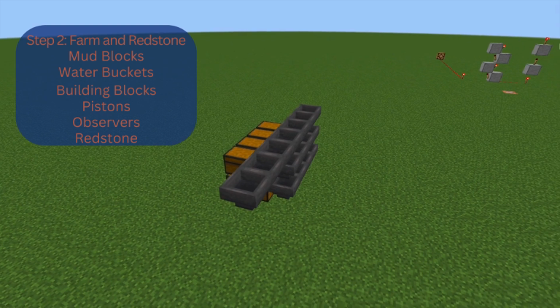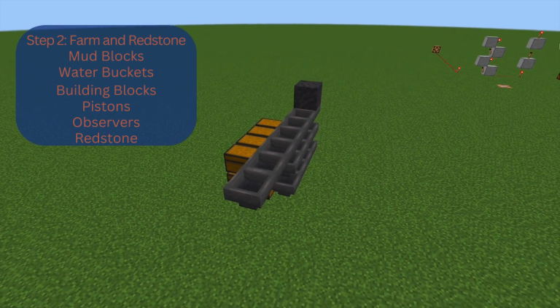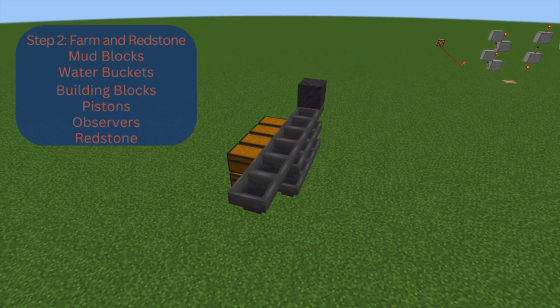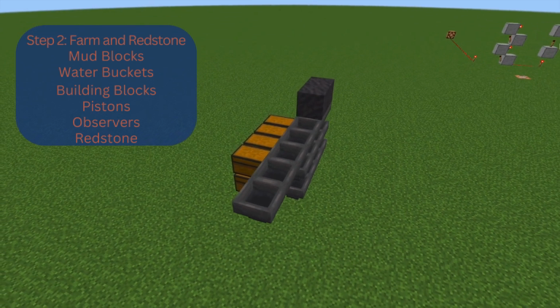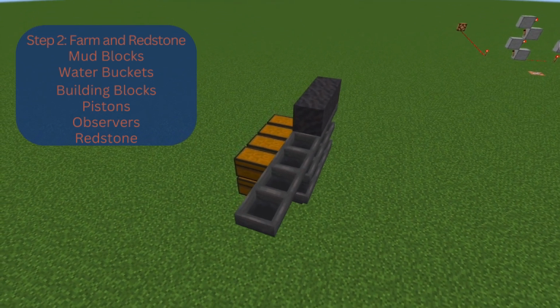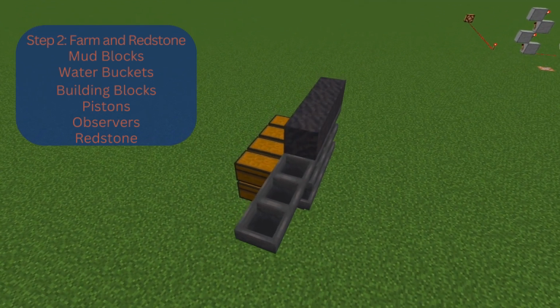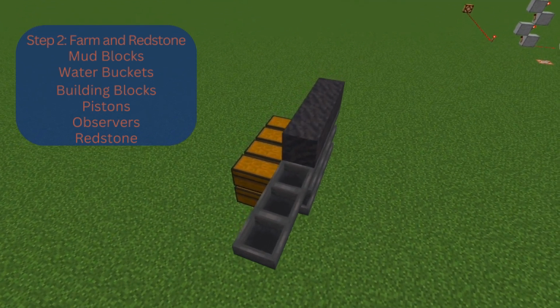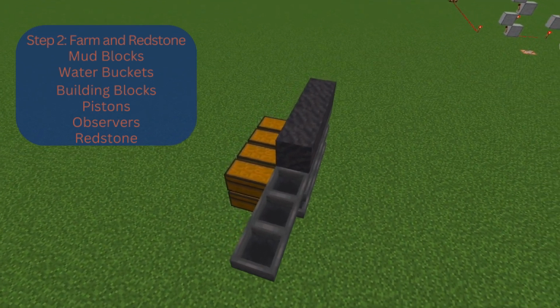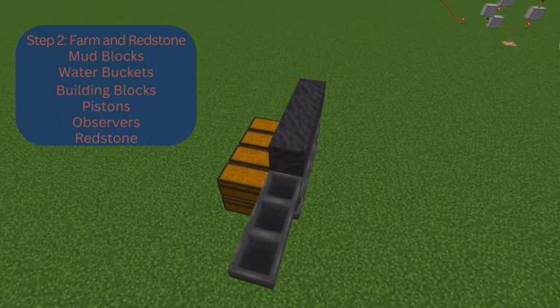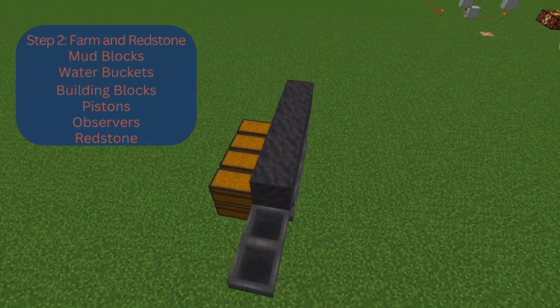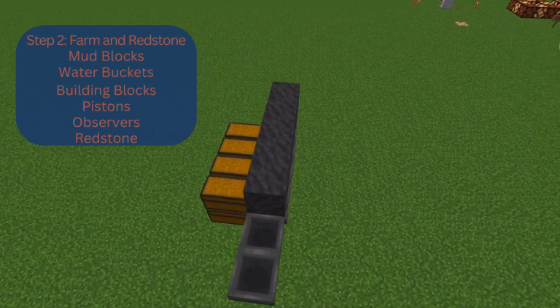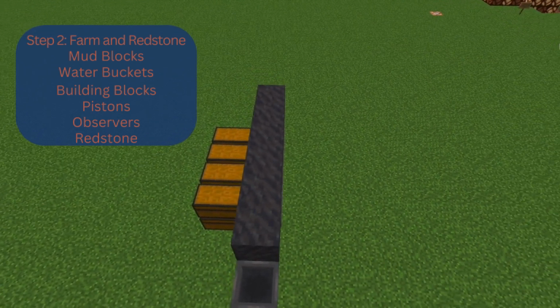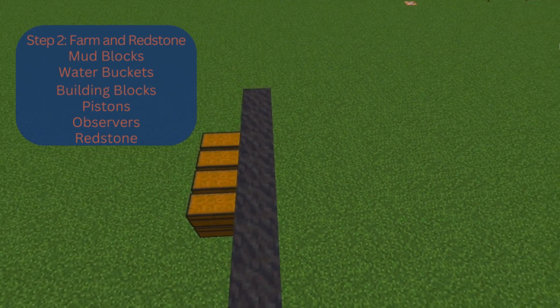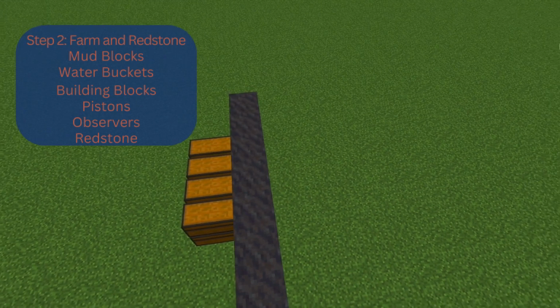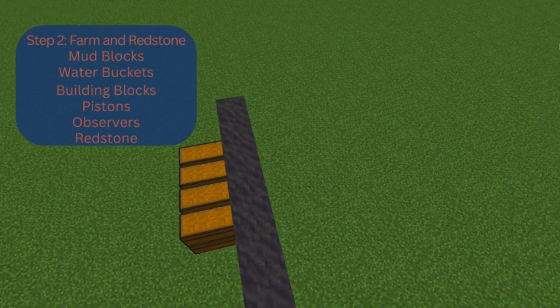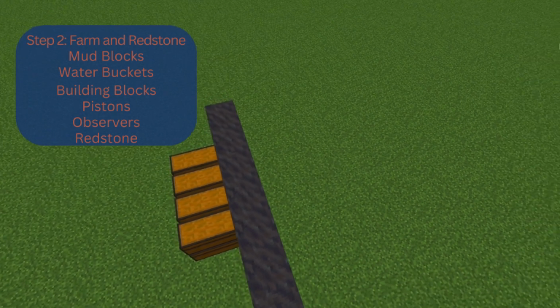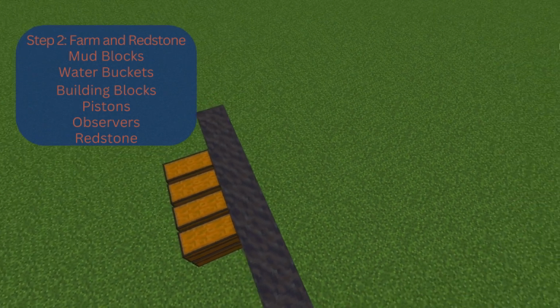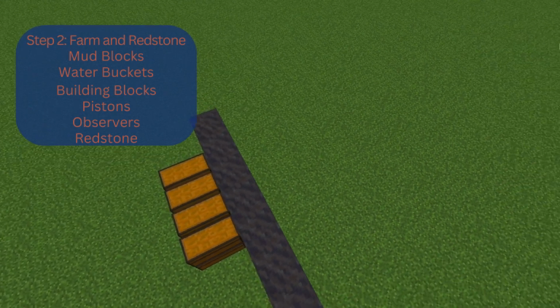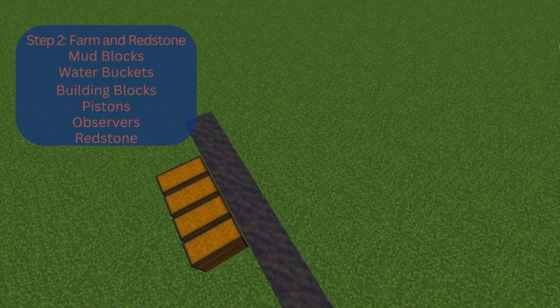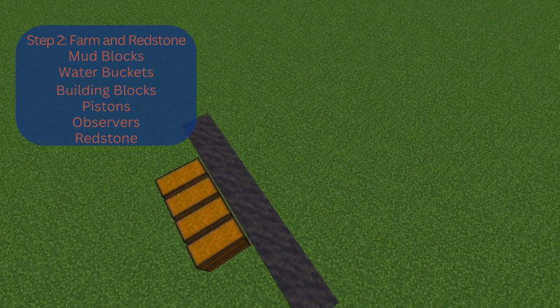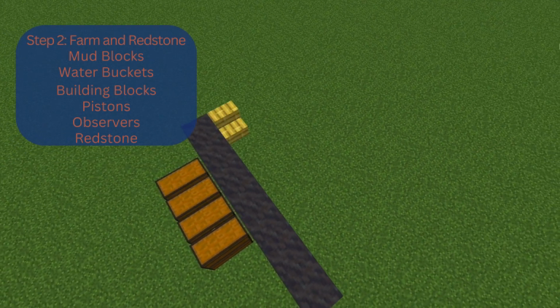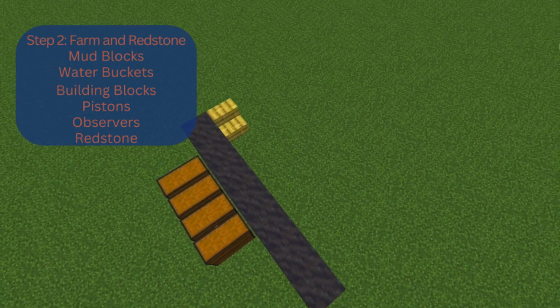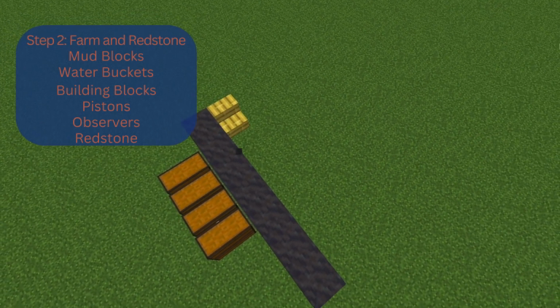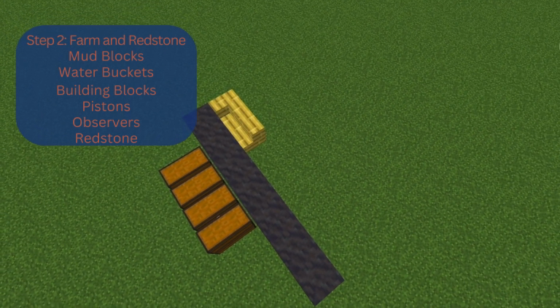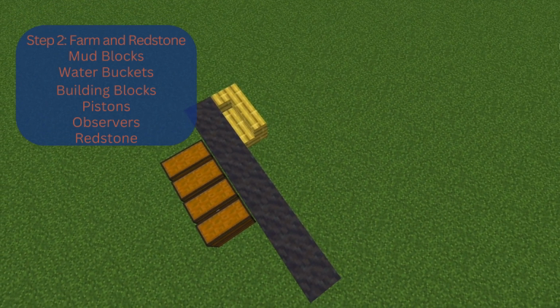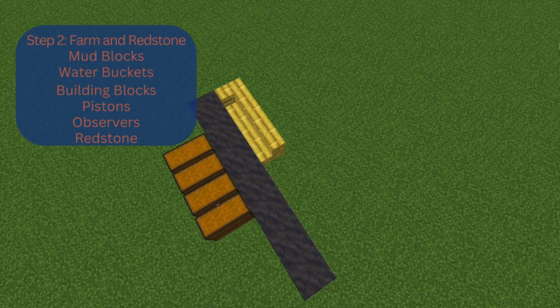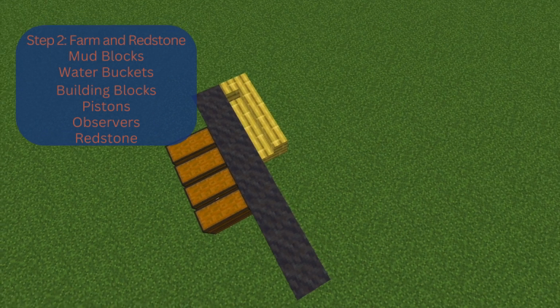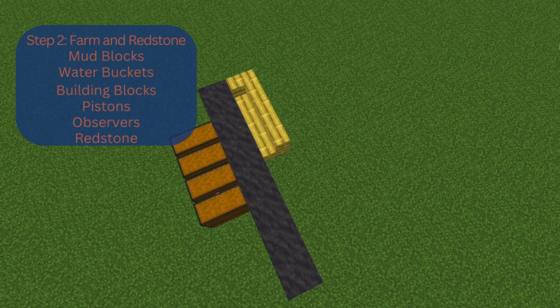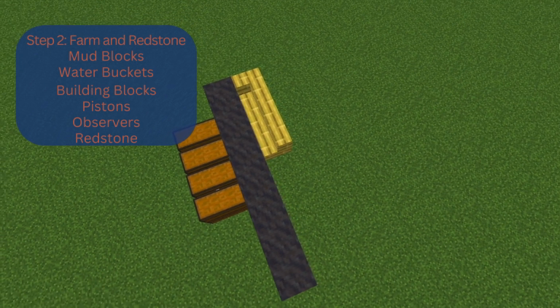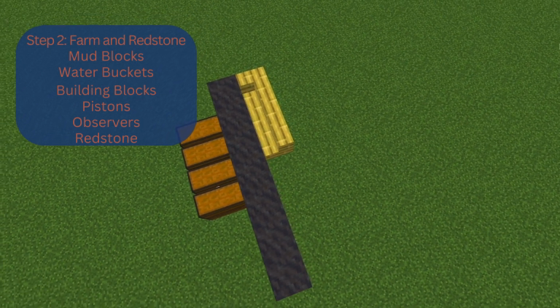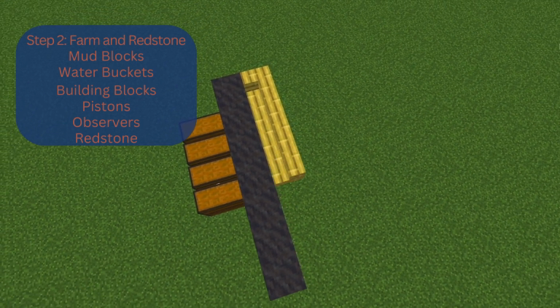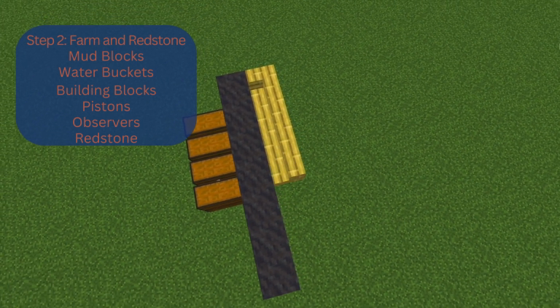After you've placed your hoppers, go above them and place a row of mud blocks on each hopper. The mud block is important because it is one pixel shorter than regular blocks, and this will allow items such as sugarcane and bamboo to fall through the block and enter the hoppers, so you no longer need a minecart system.